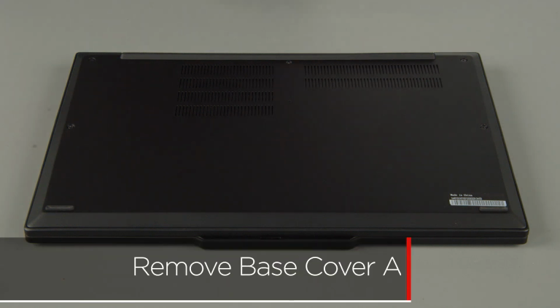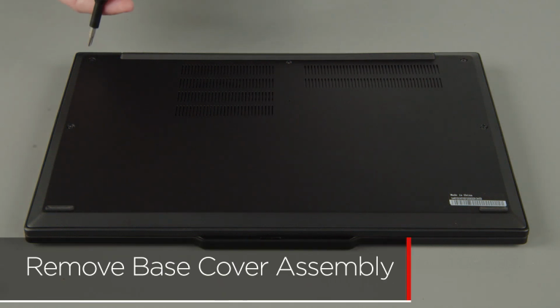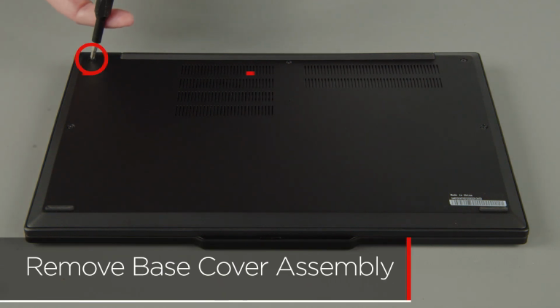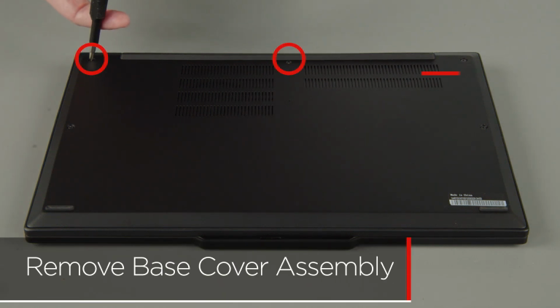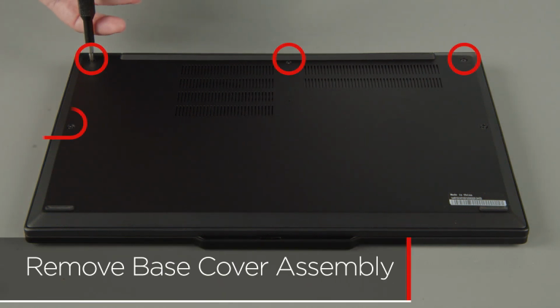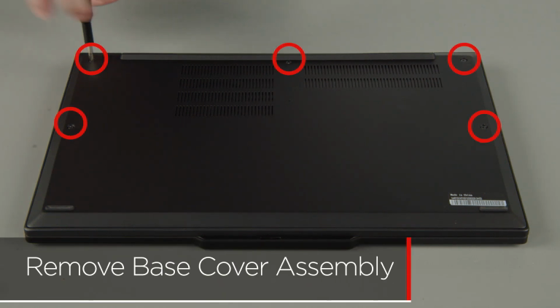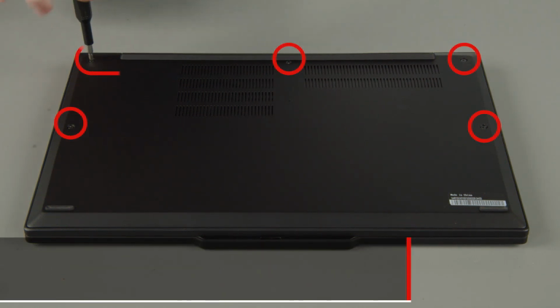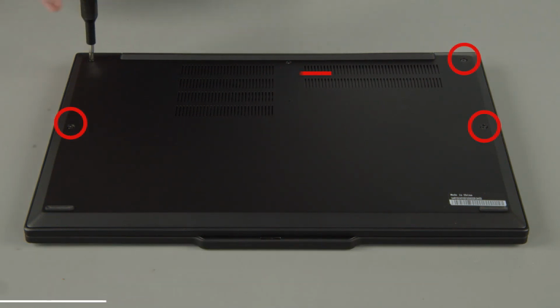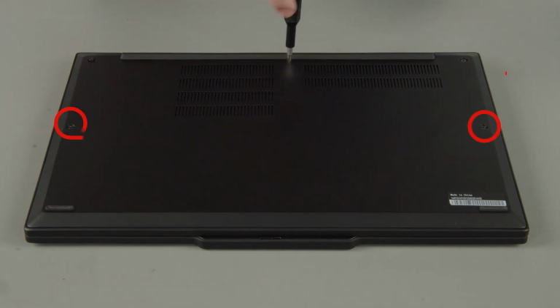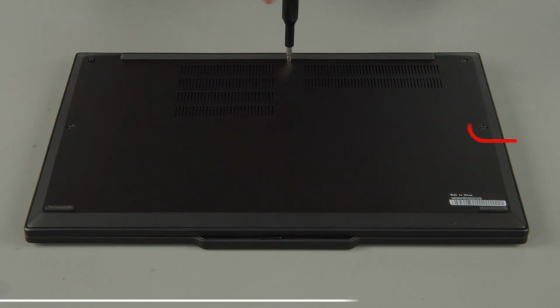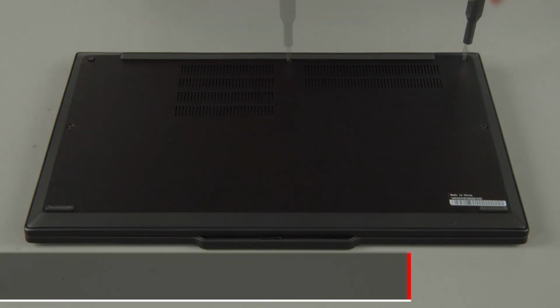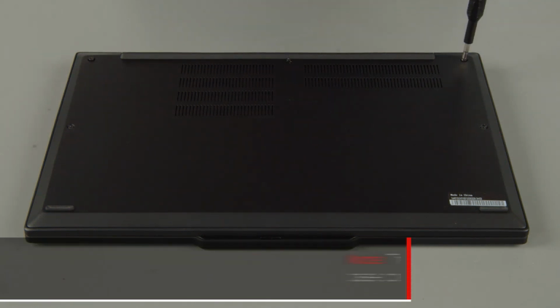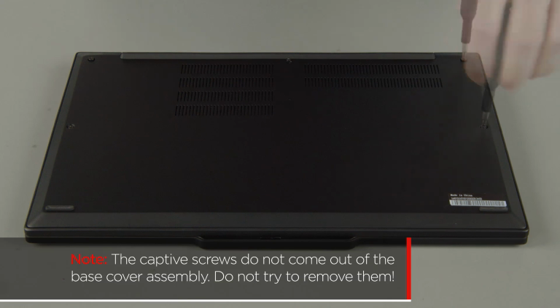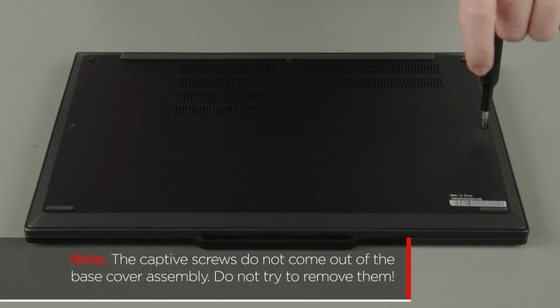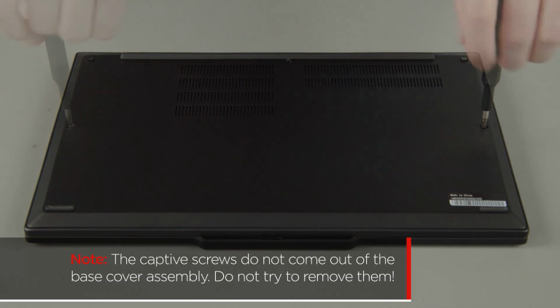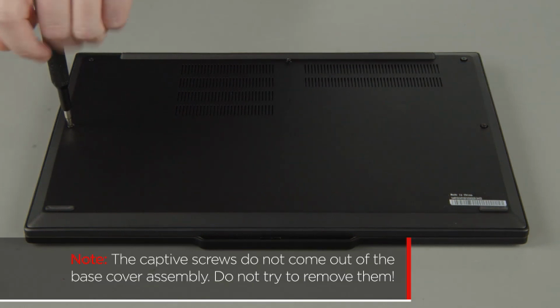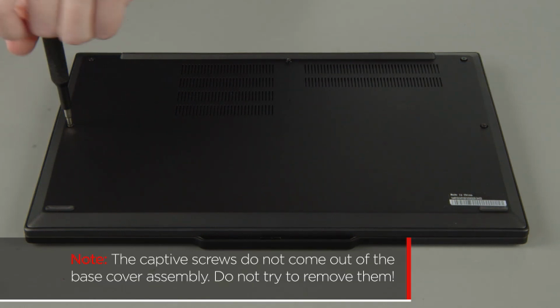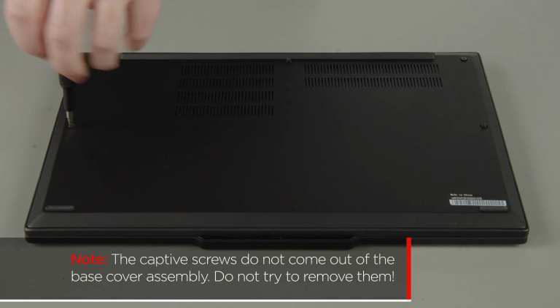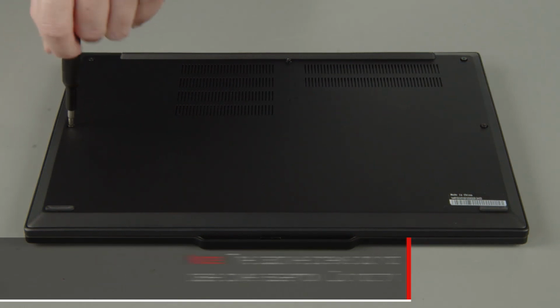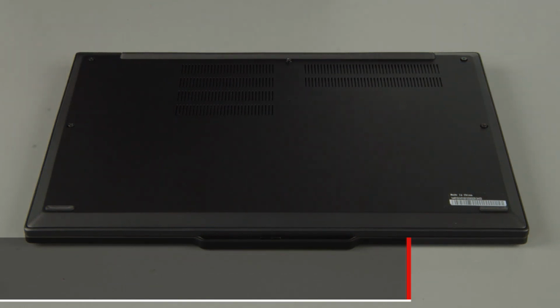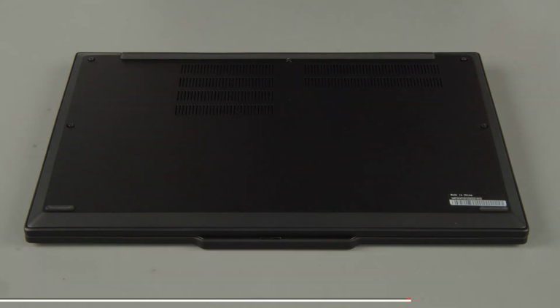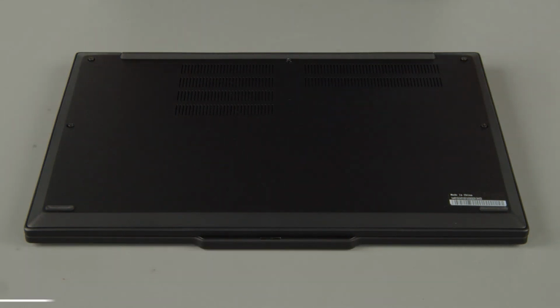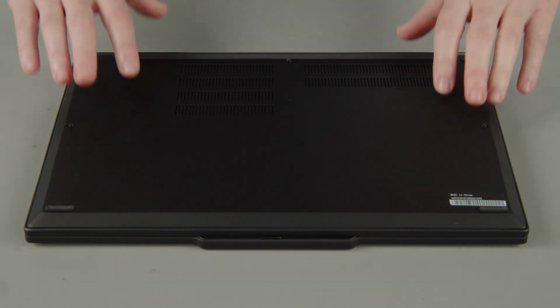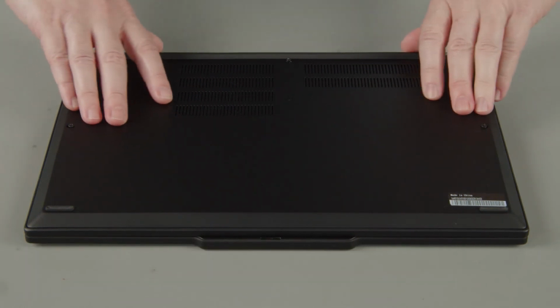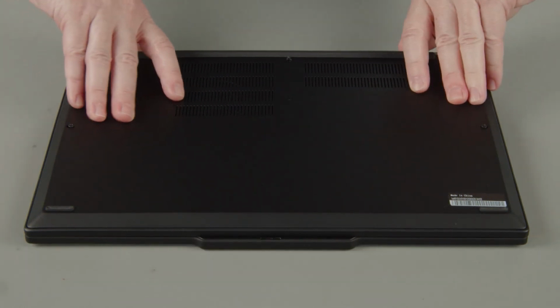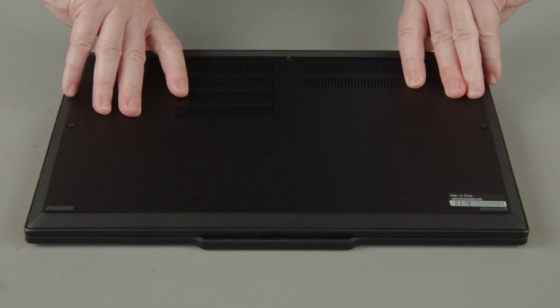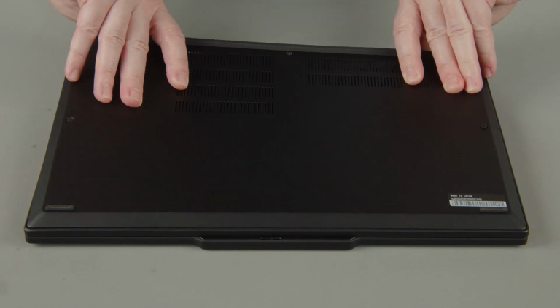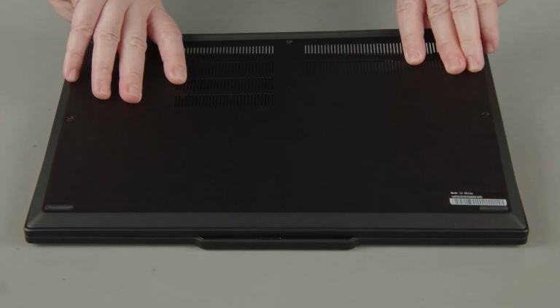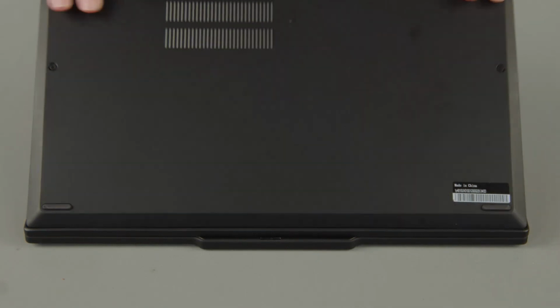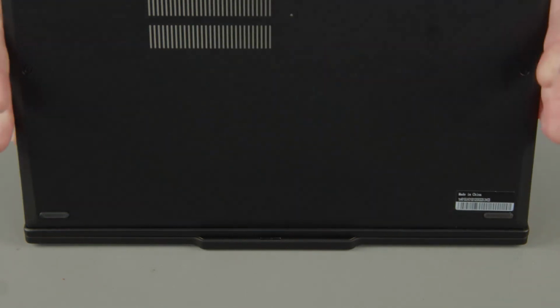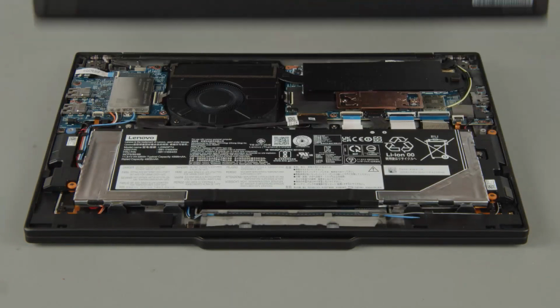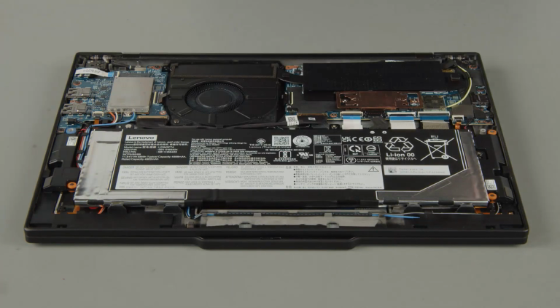Loosen the five captive screws on the bottom of the system. The captive screws do not come out of the base cover assembly — do not try to remove them. Starting at the hinges, pry up the cover to release the clips and remove the cover from the system.